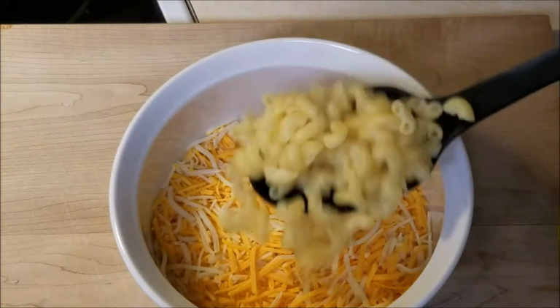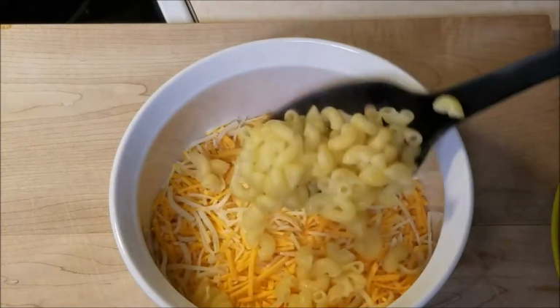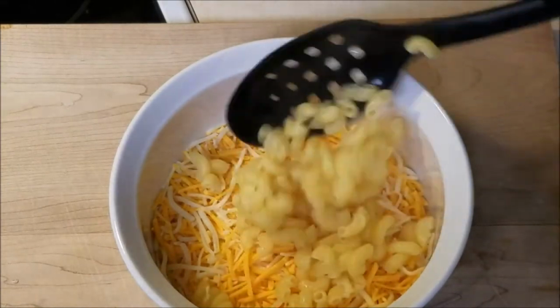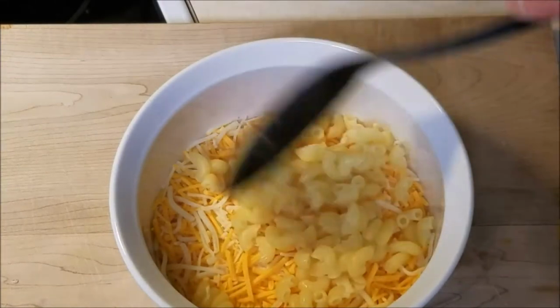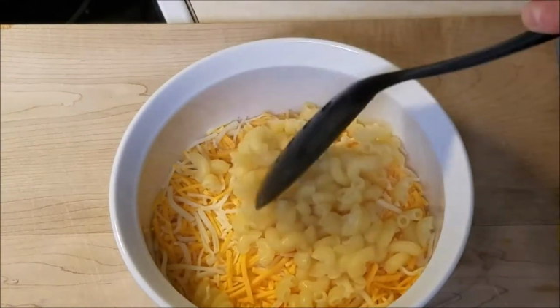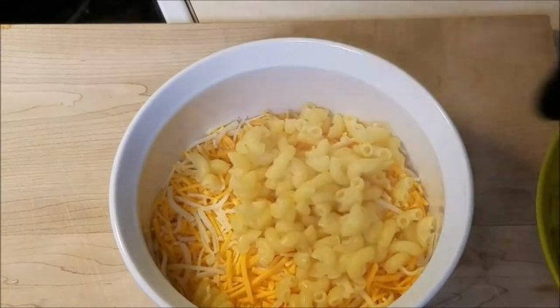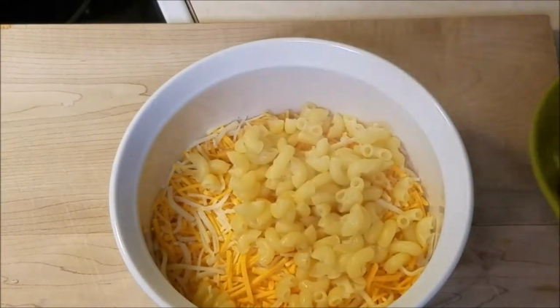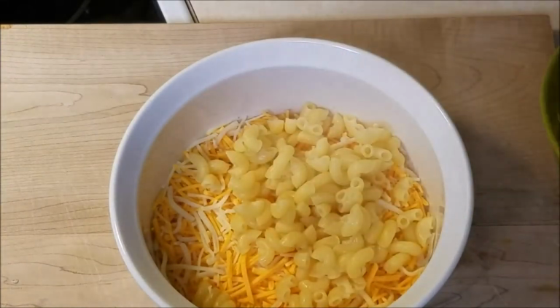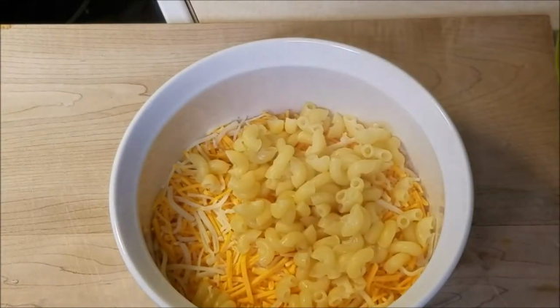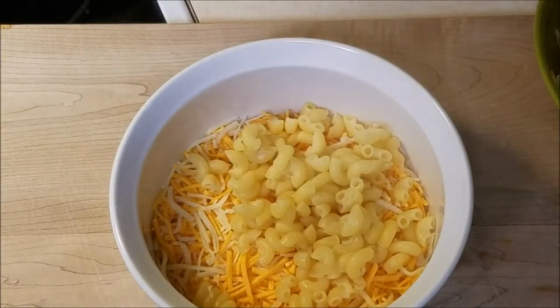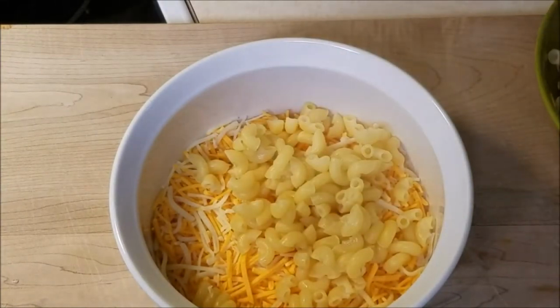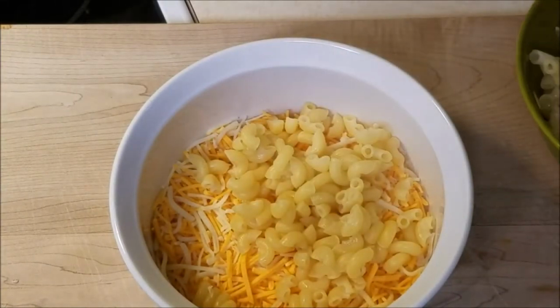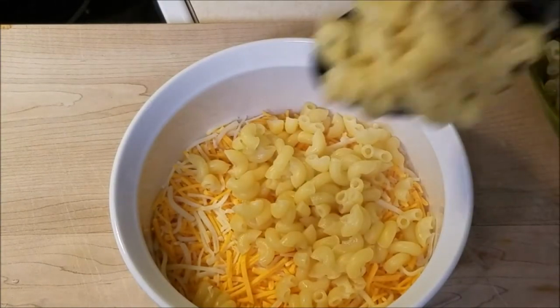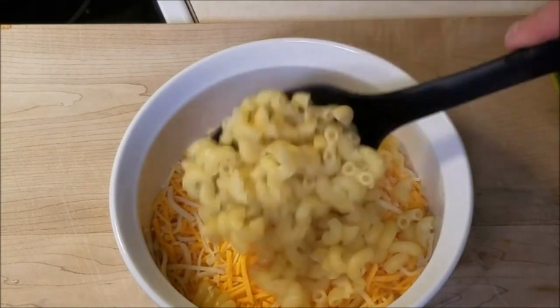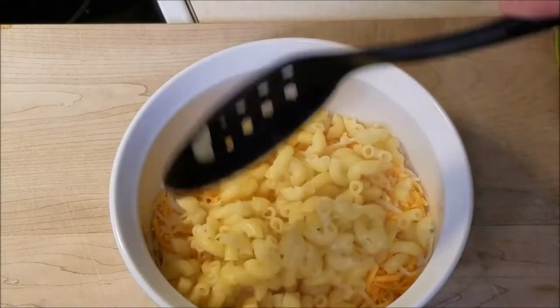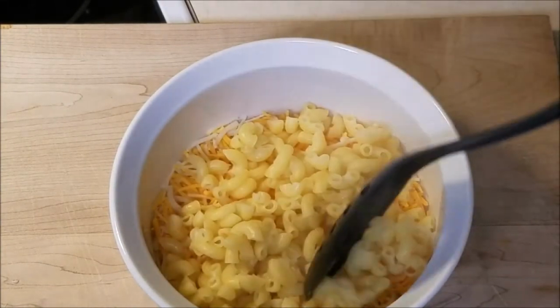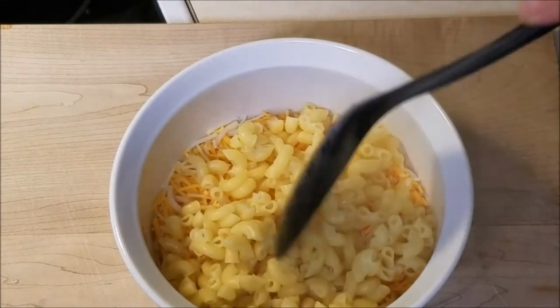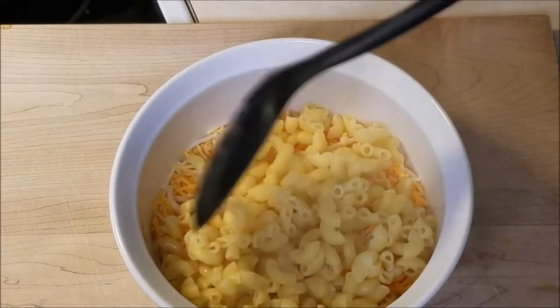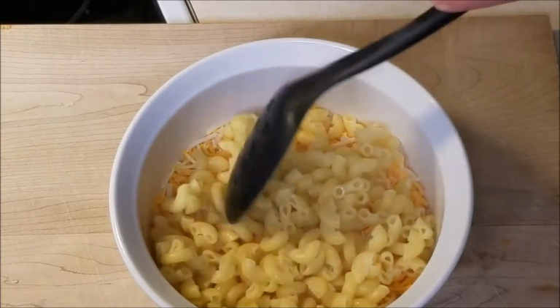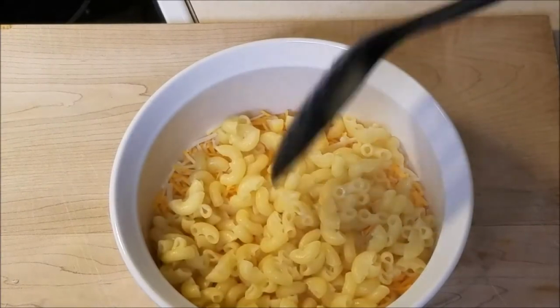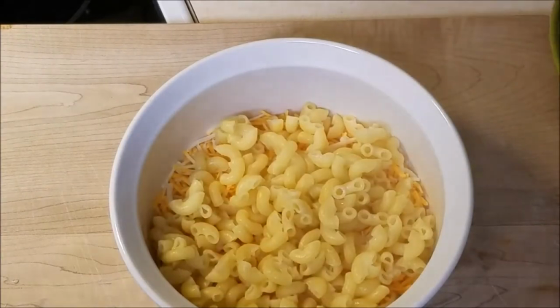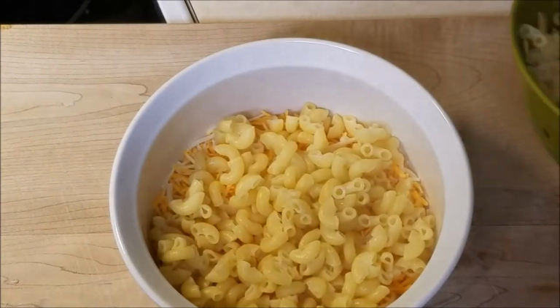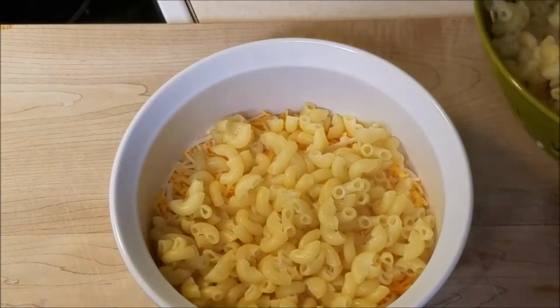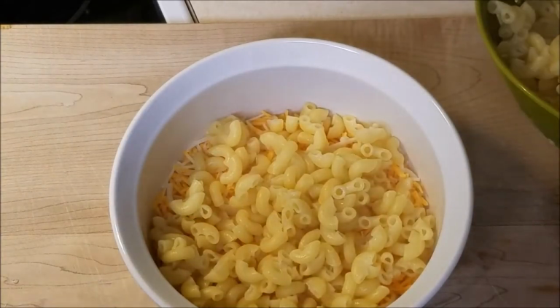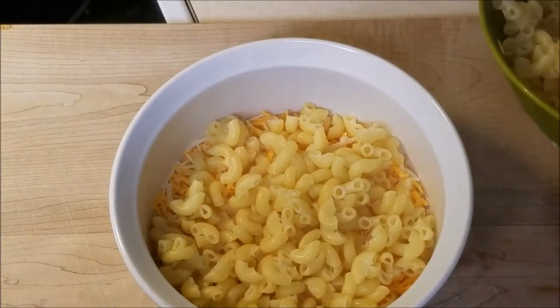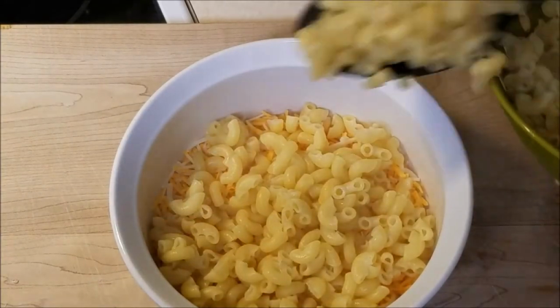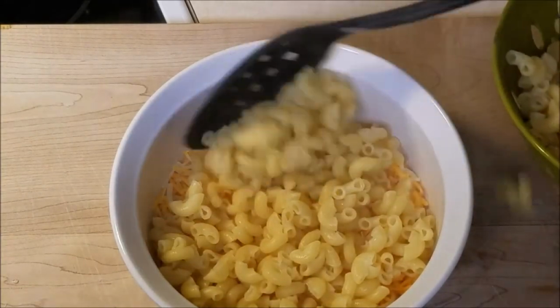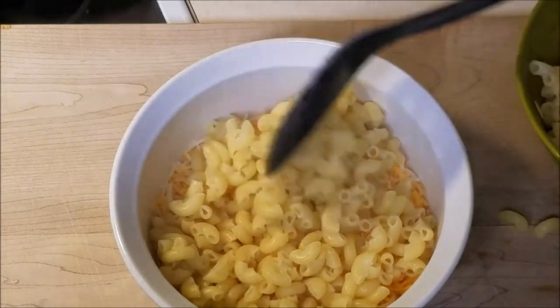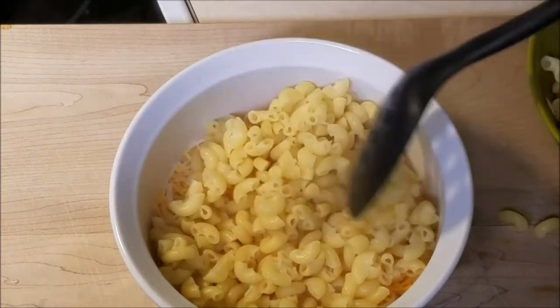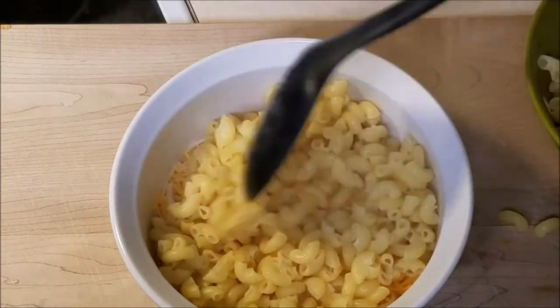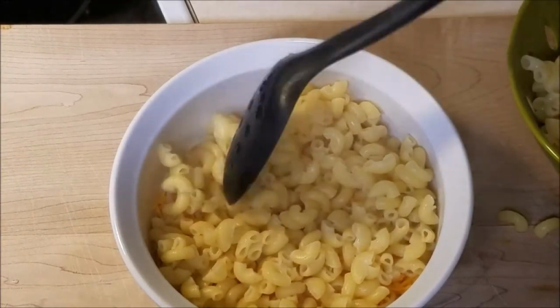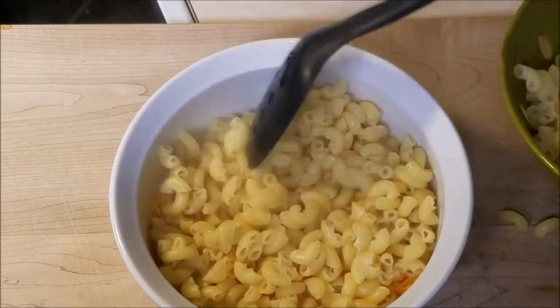Go ahead and take some pre-cooked macaroni — this is kind of al dente, not cooked all the way through. We're just going to layer it on the bottom there. So we're just going to be making layers.